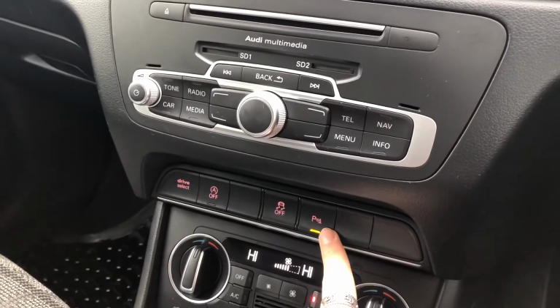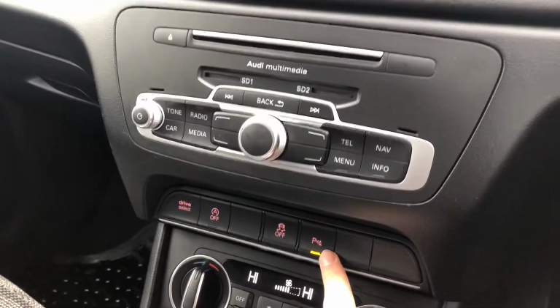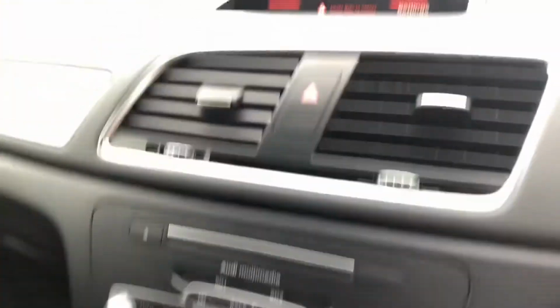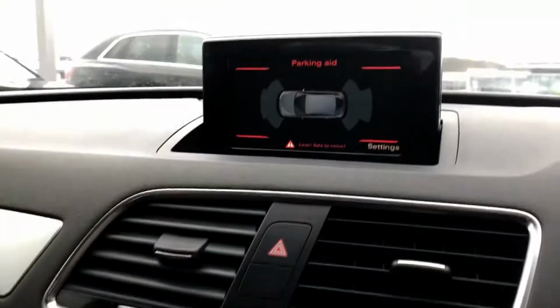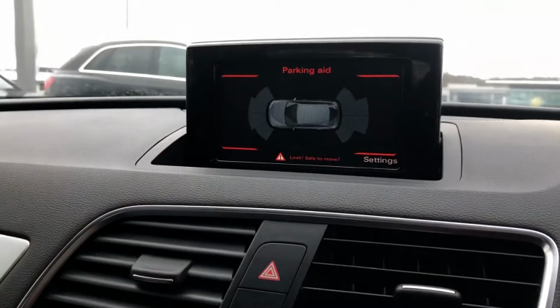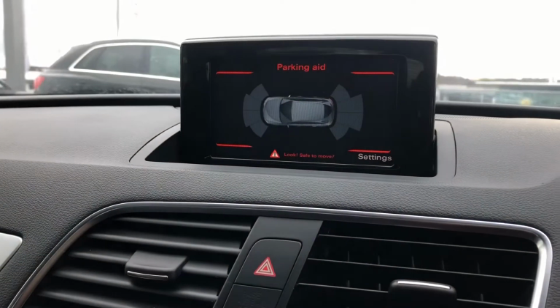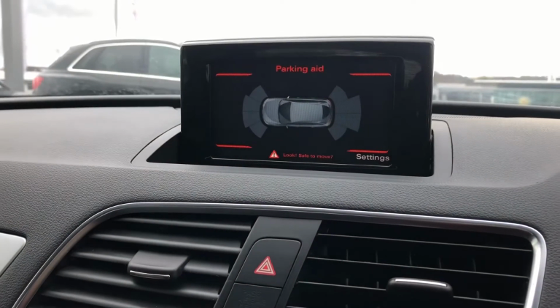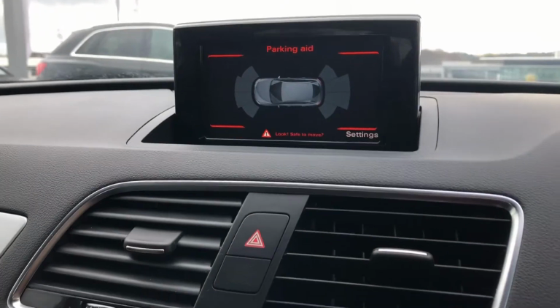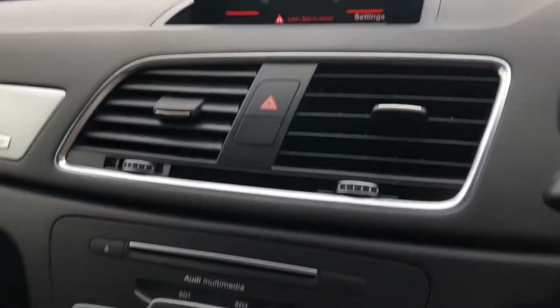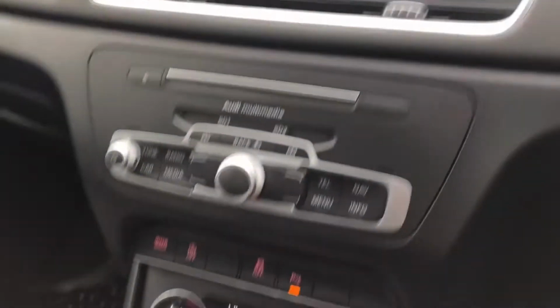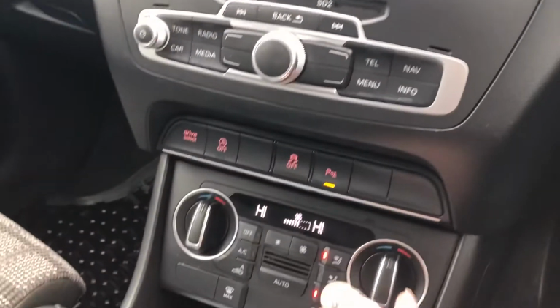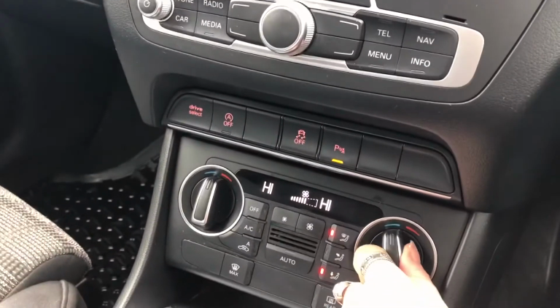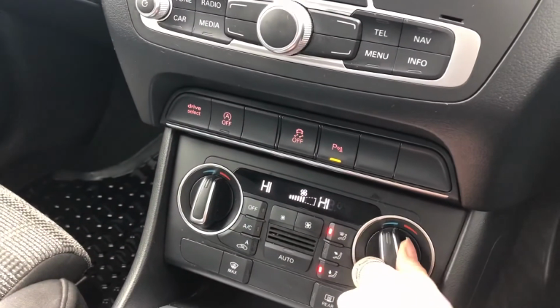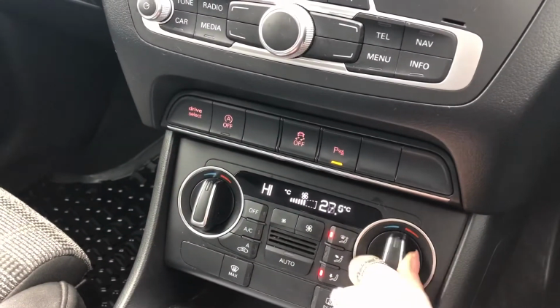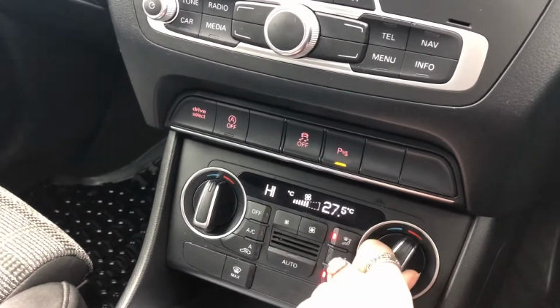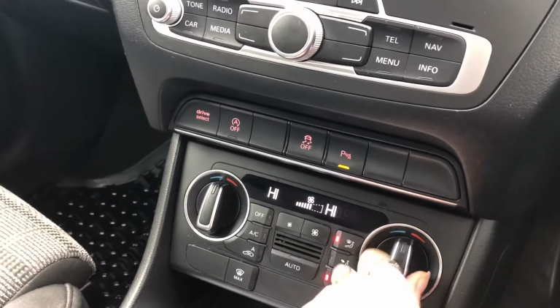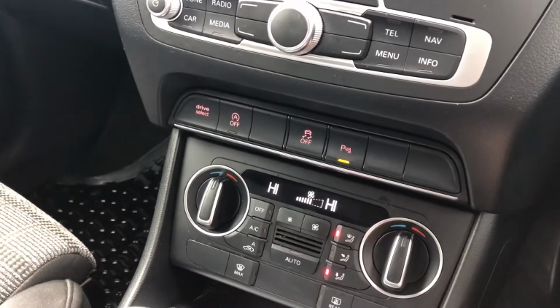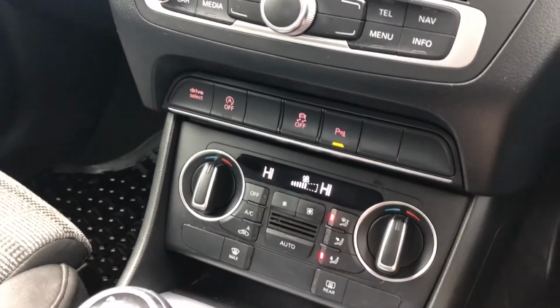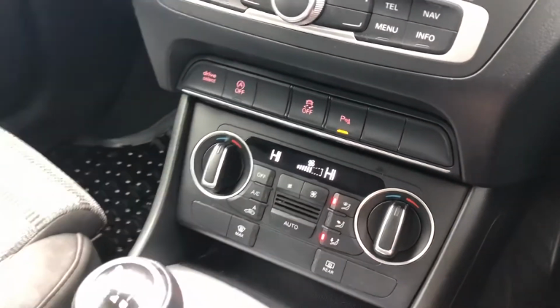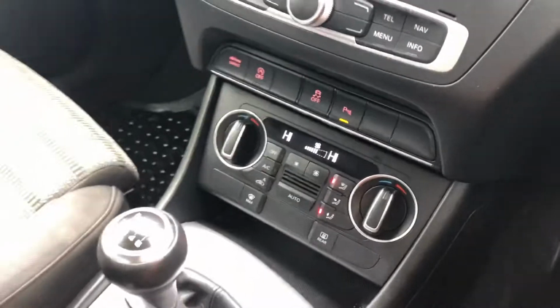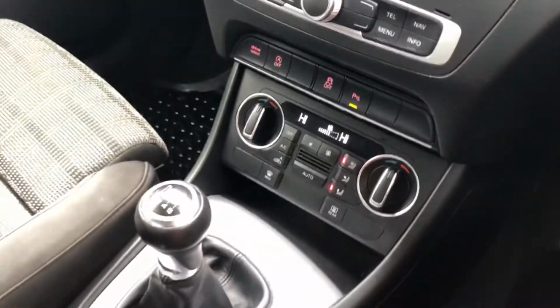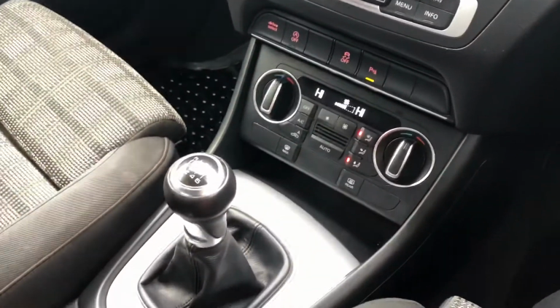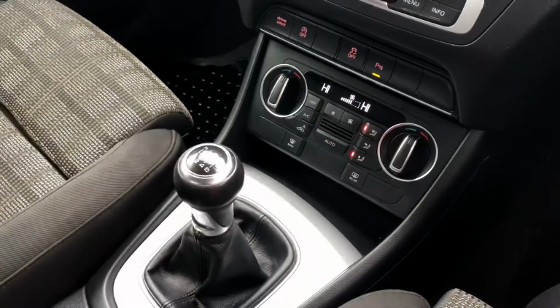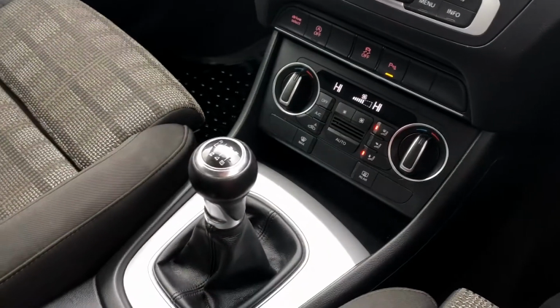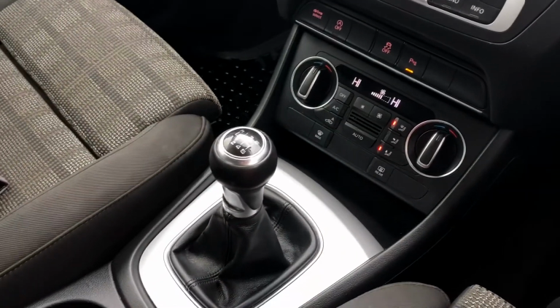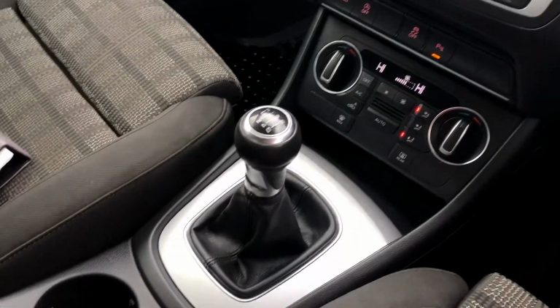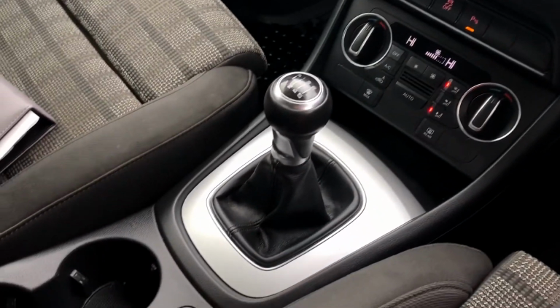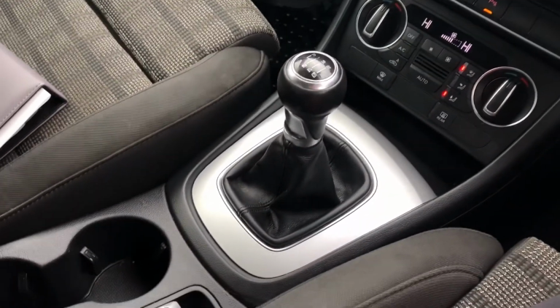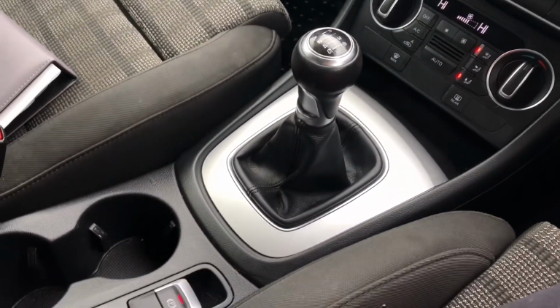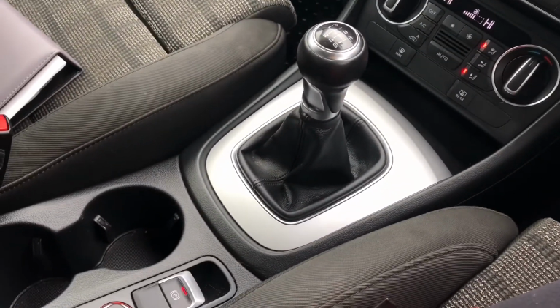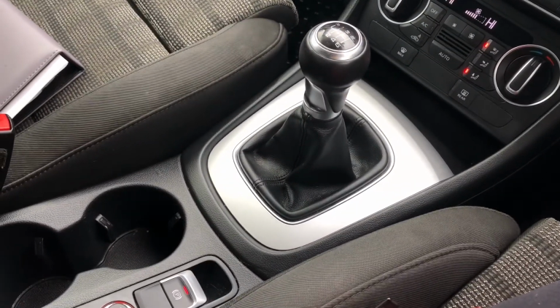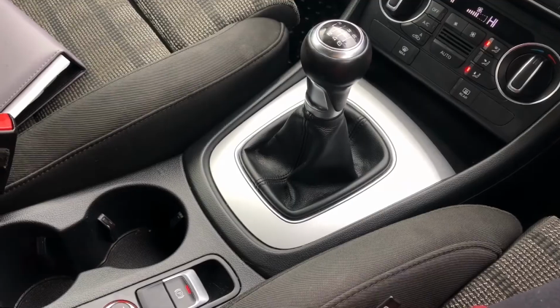We also have the climate control, and here we have the parking aid with front and rear sensors. Dual zone climate control, as well as the six-speed gearbox and electromechanical parking brake.